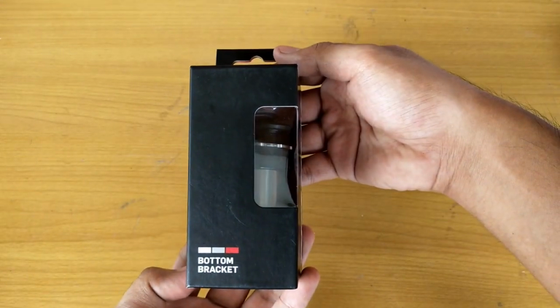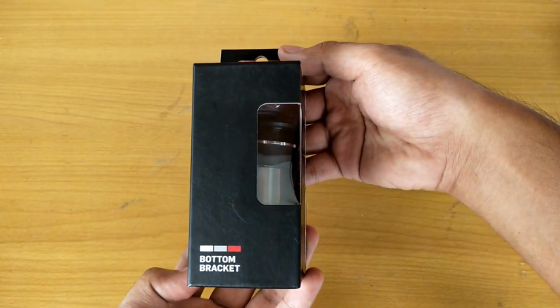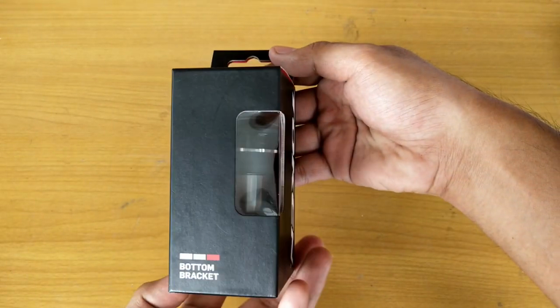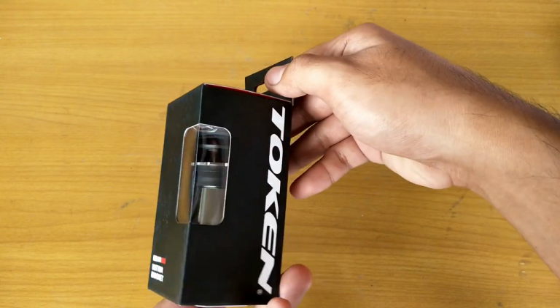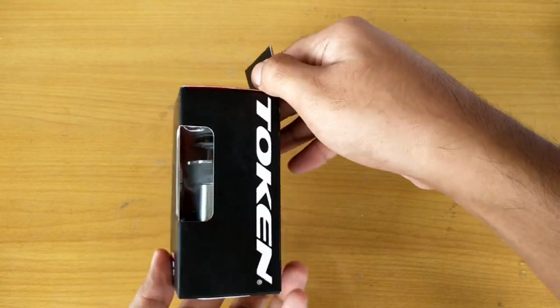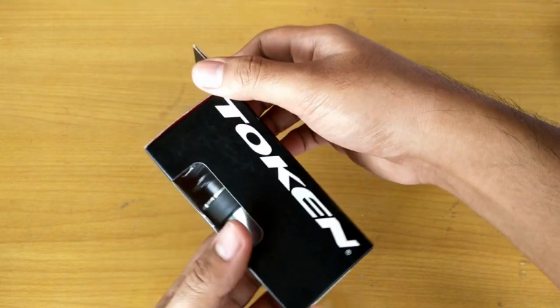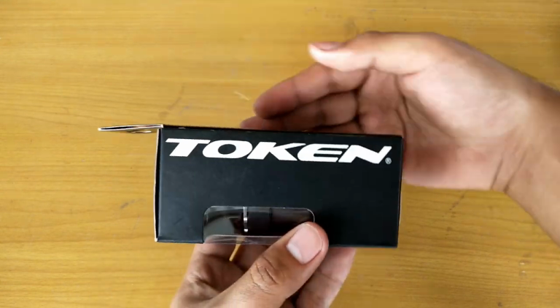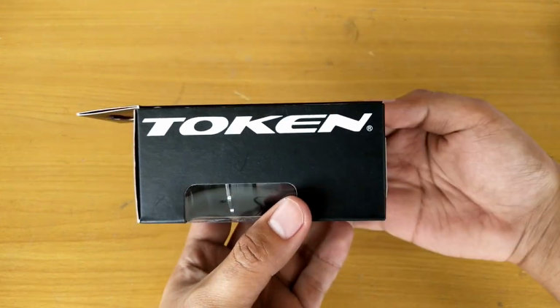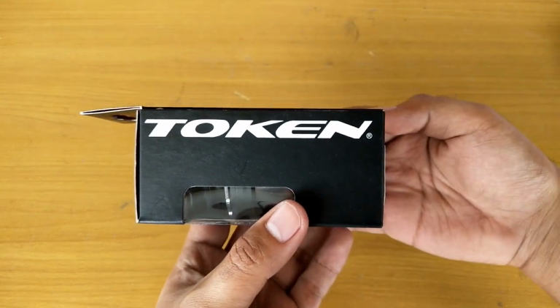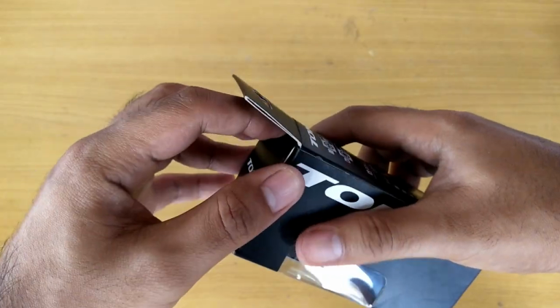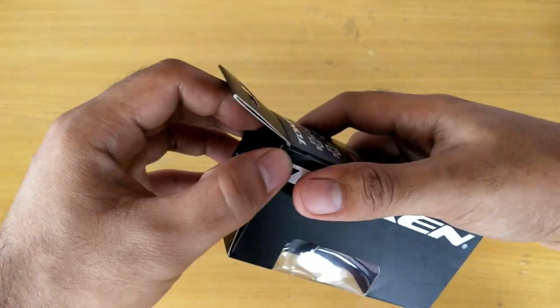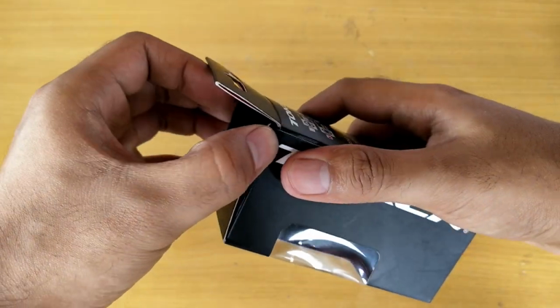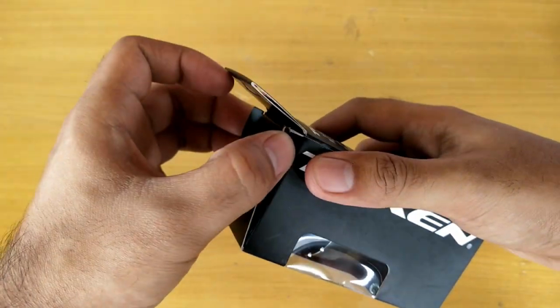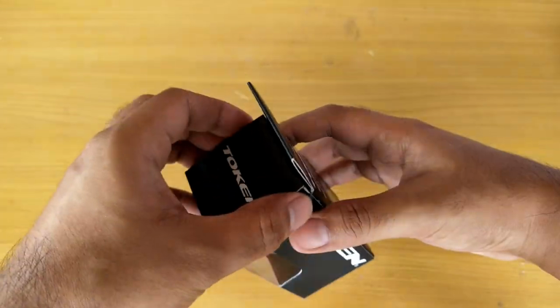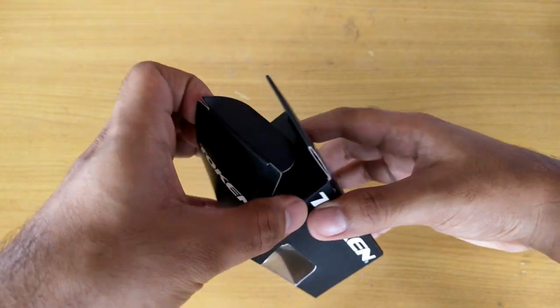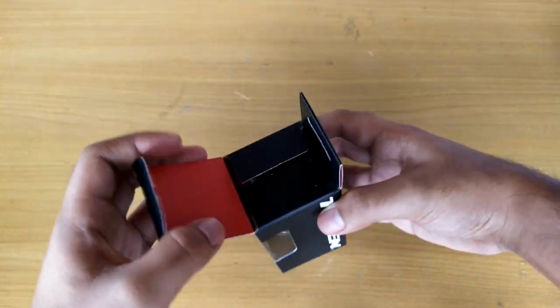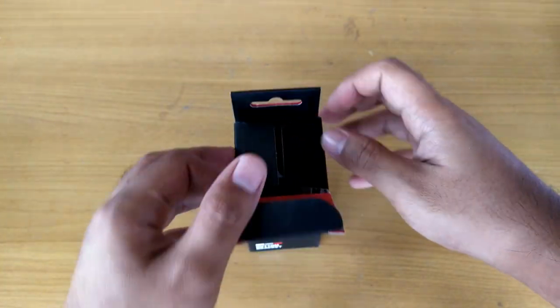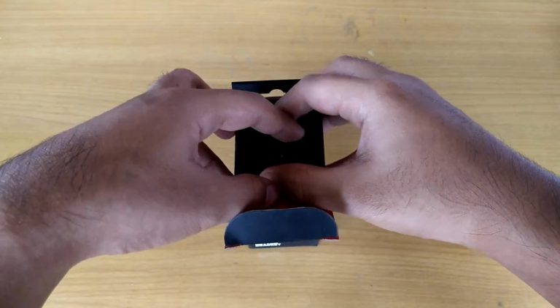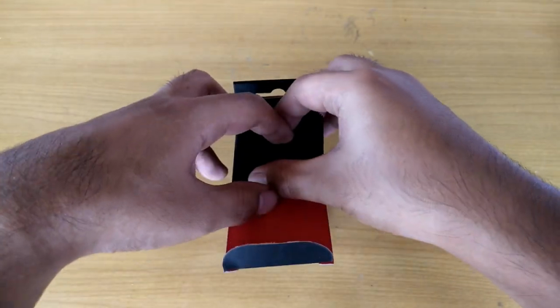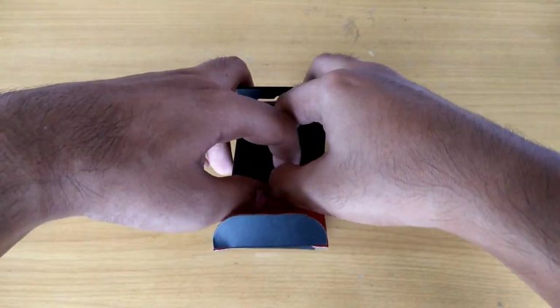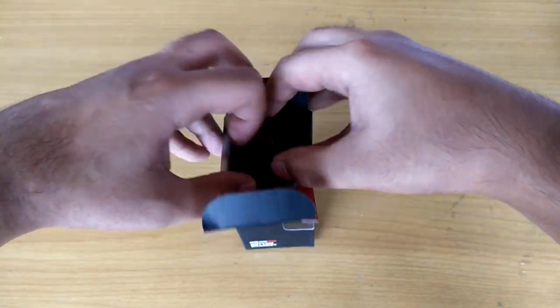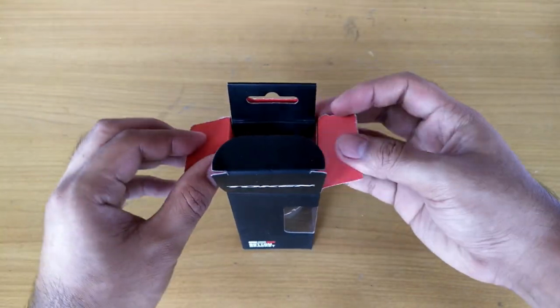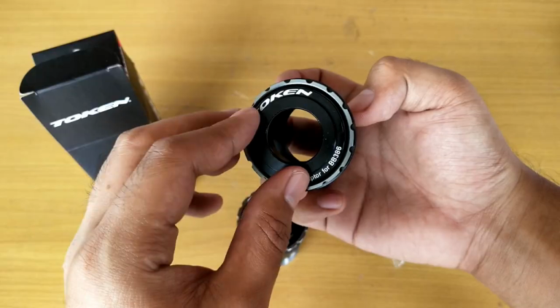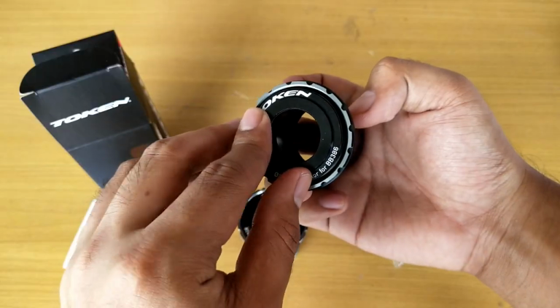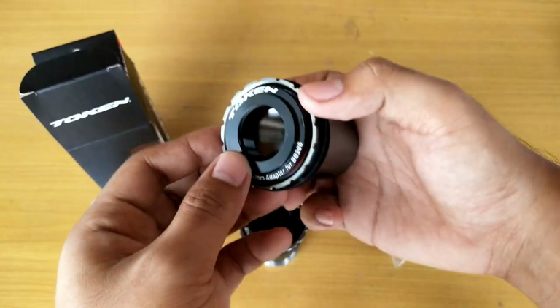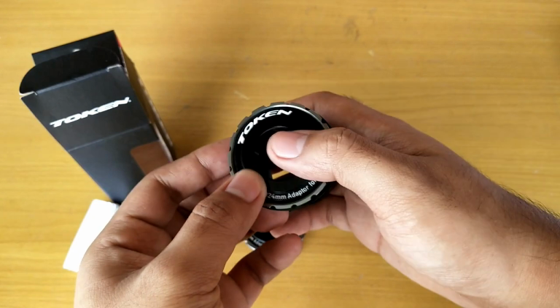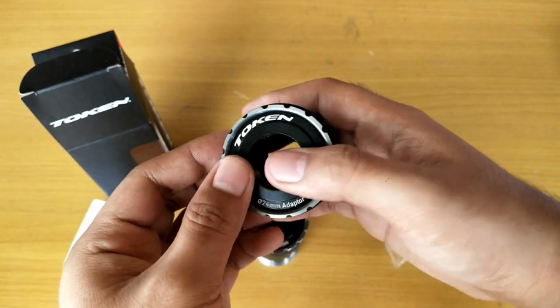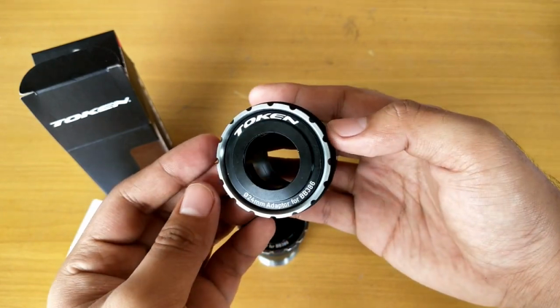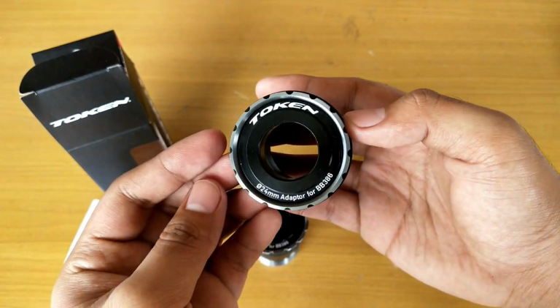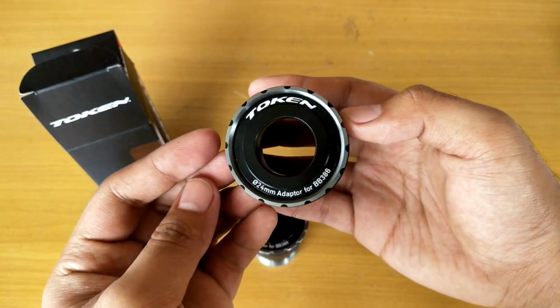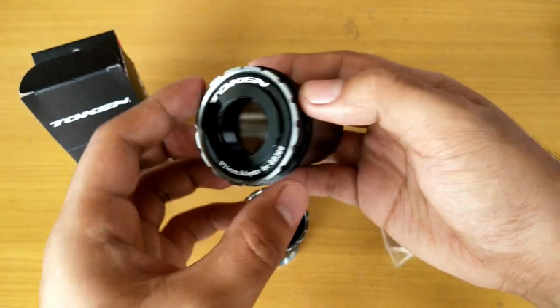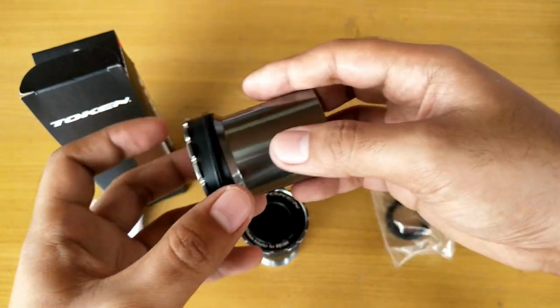This is a Token Ninja bottom bracket. I bought it from iBike Online, an online seller on Facebook, for around 2,000 pesos. I grabbed it for same-day delivery.